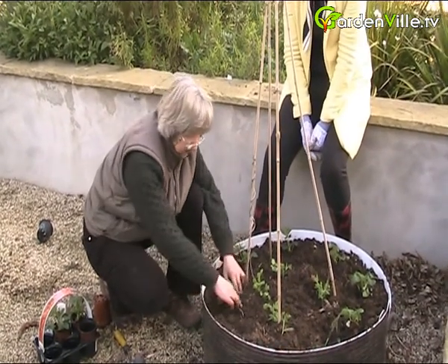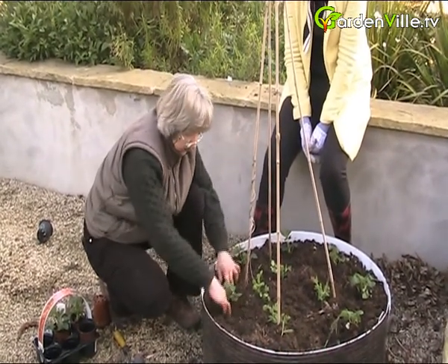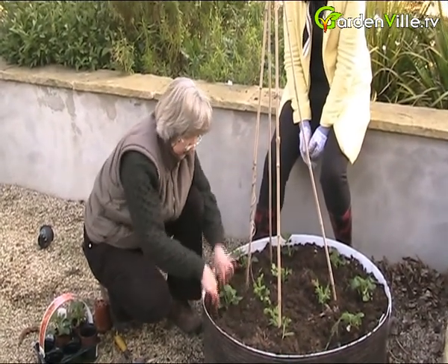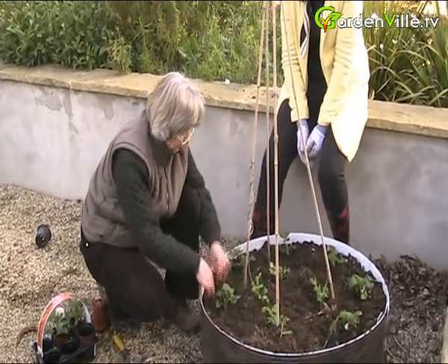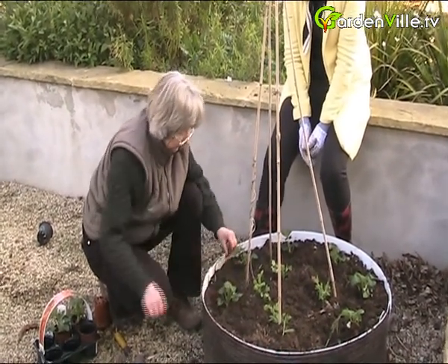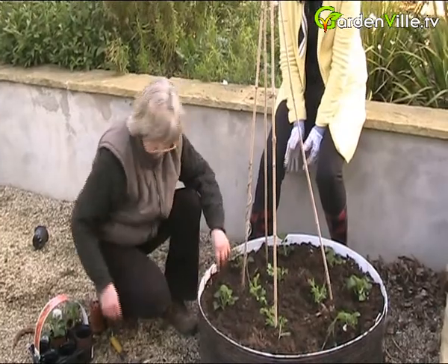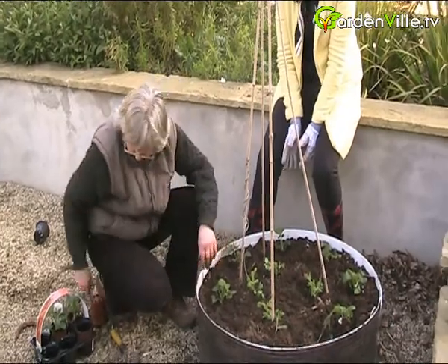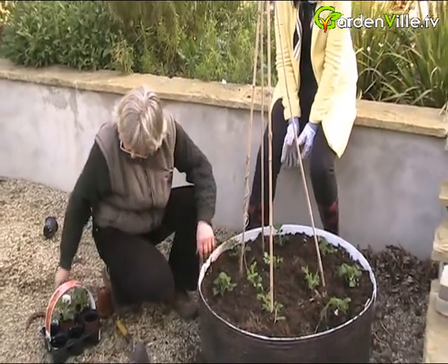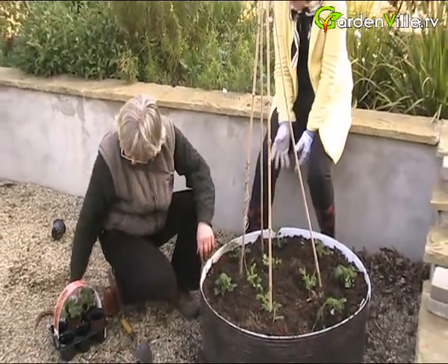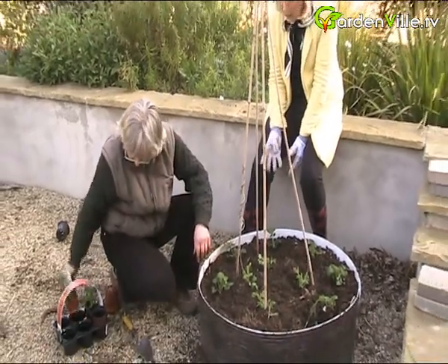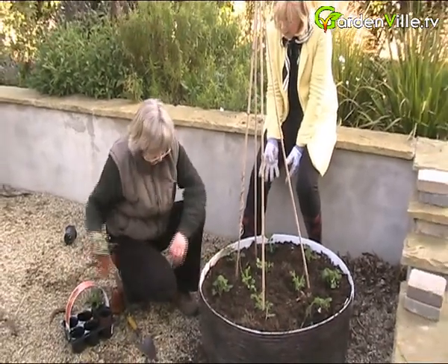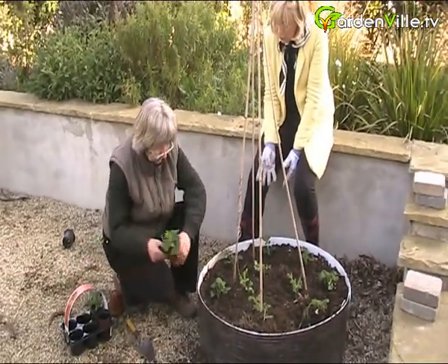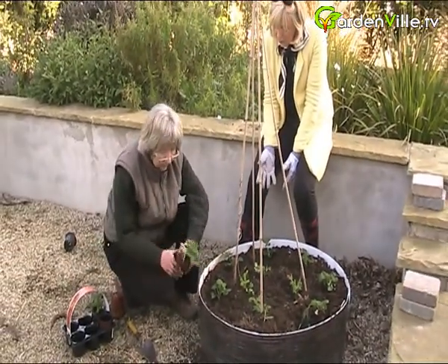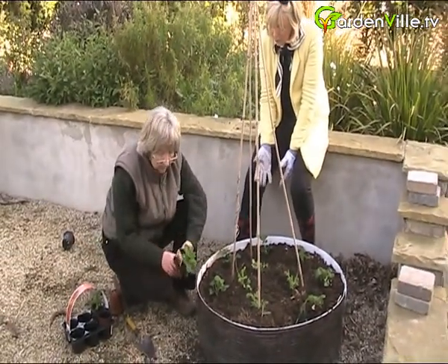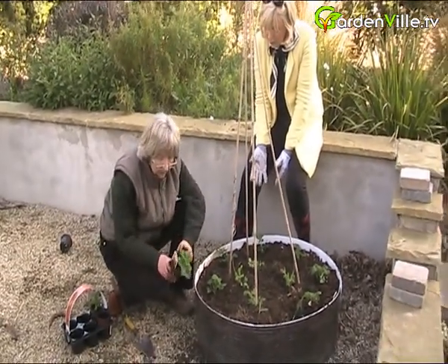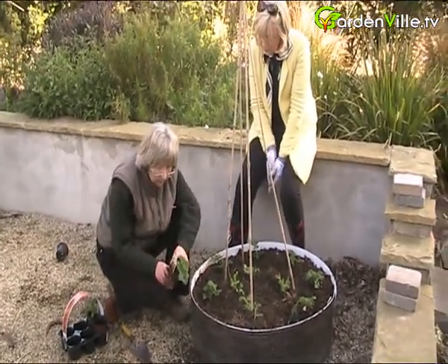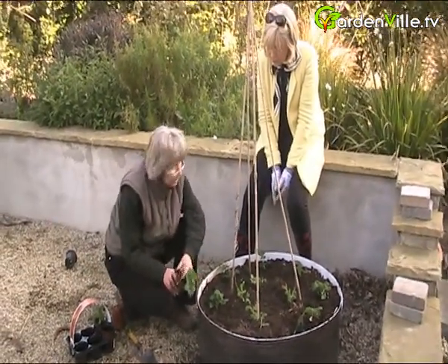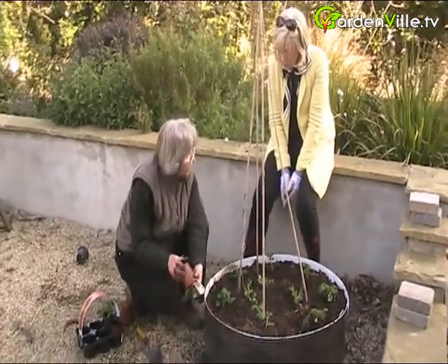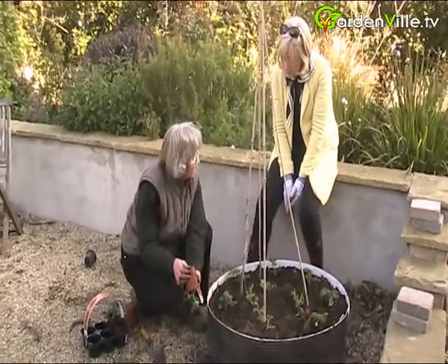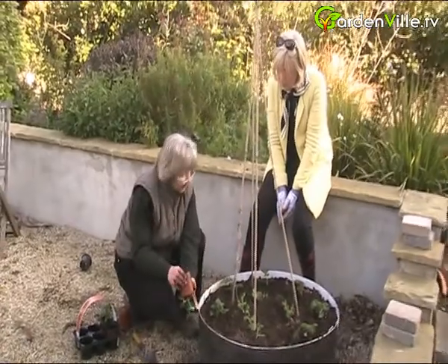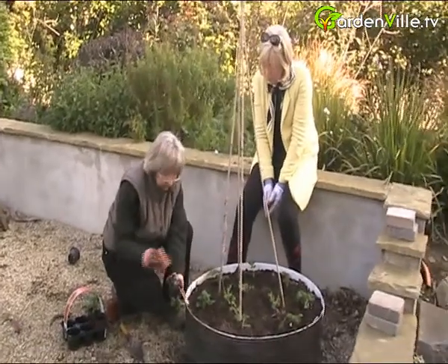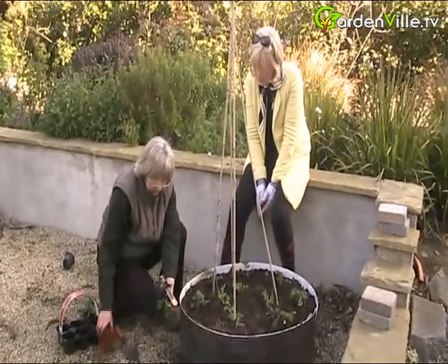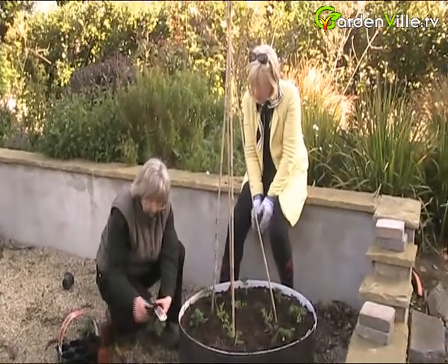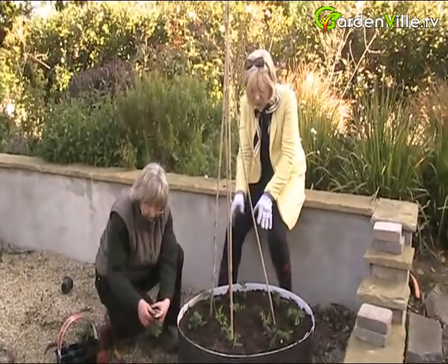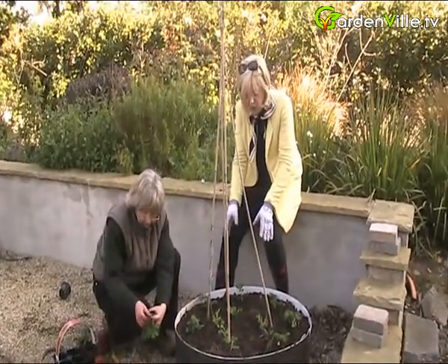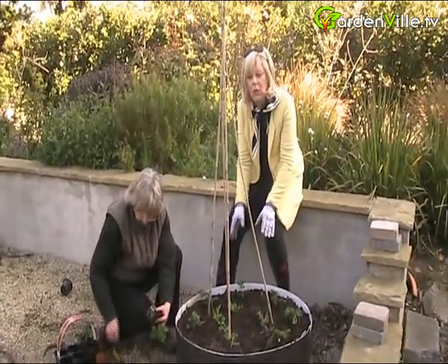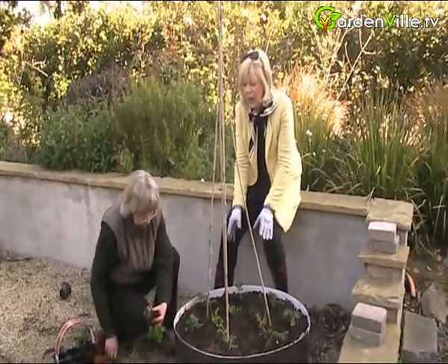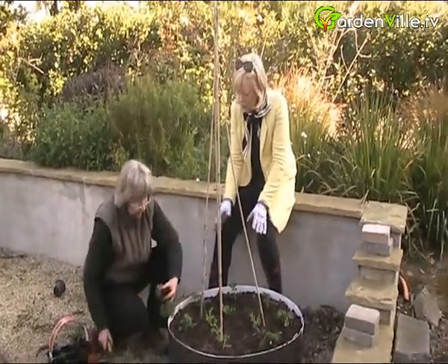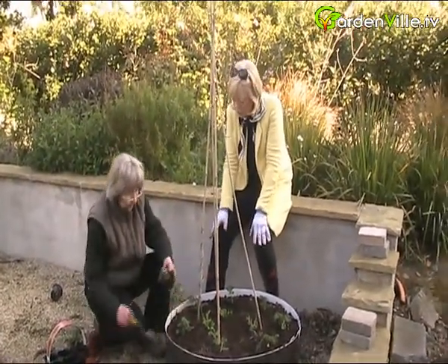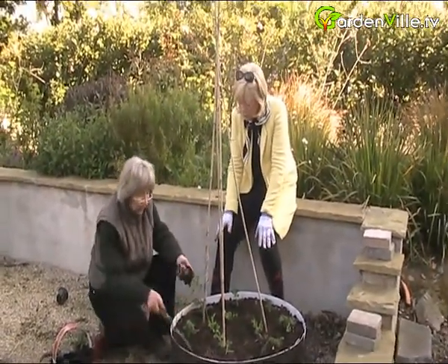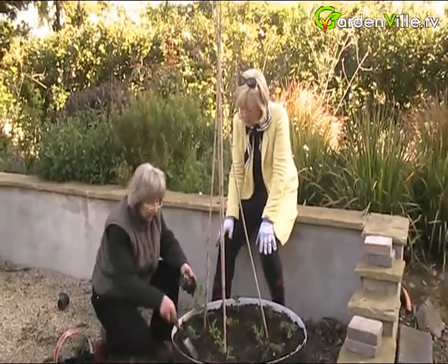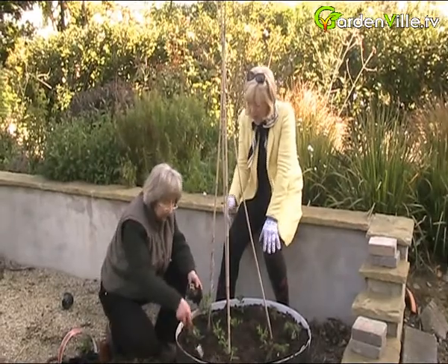Should you get a good clump of strawberries from each plant with a new plant like what we're putting into the garden now? We should do all right, yeah. And this is a nice tidy way of doing strawberries.